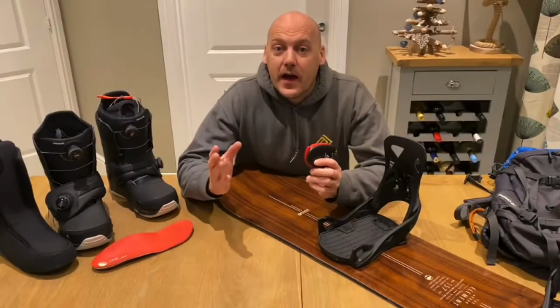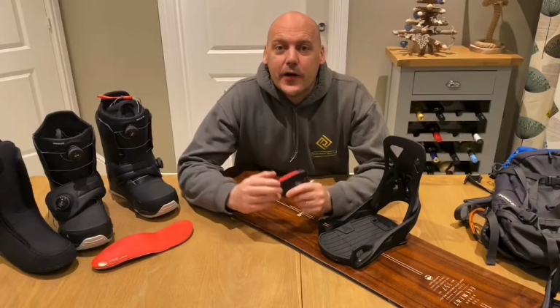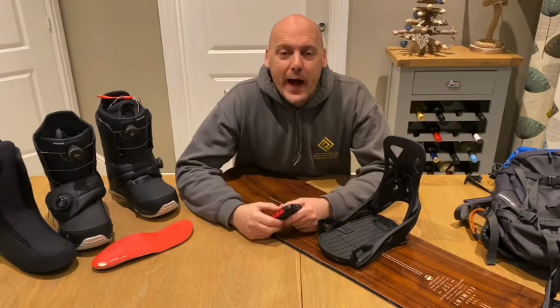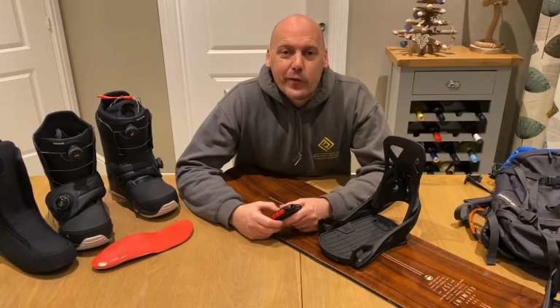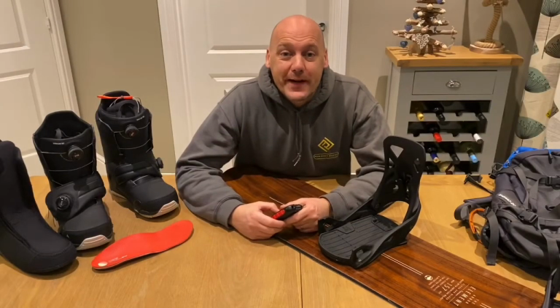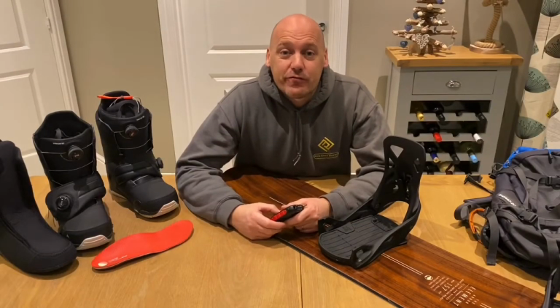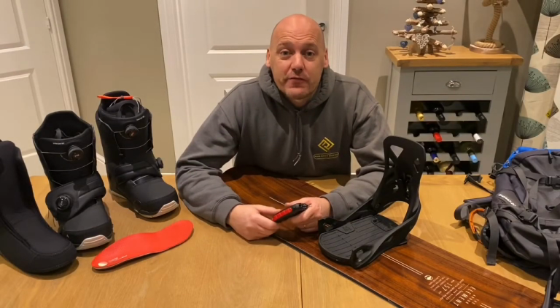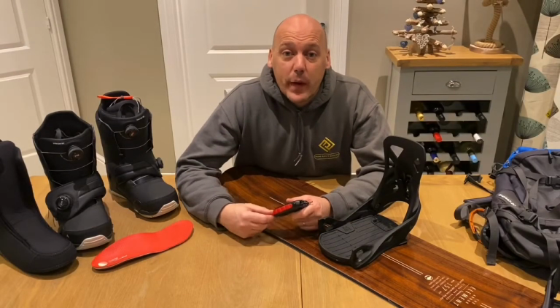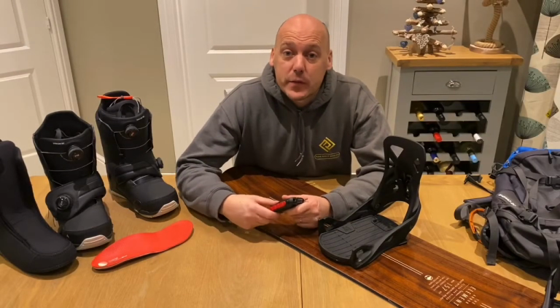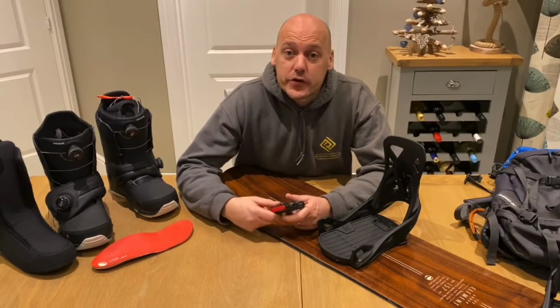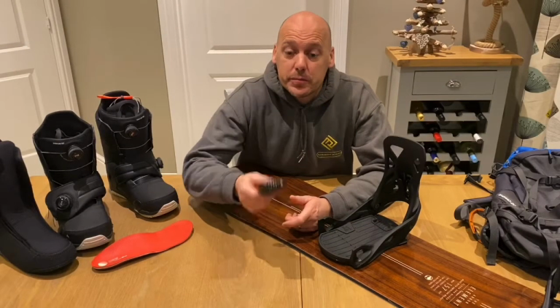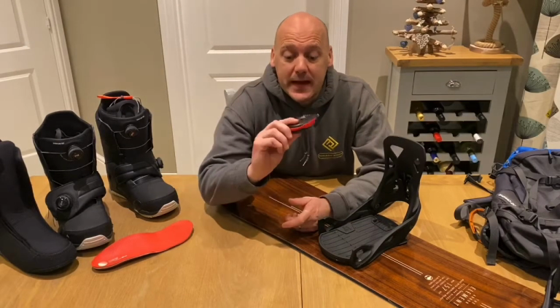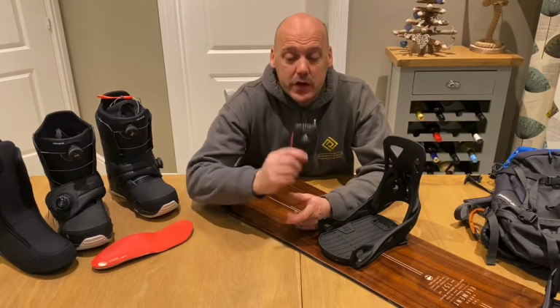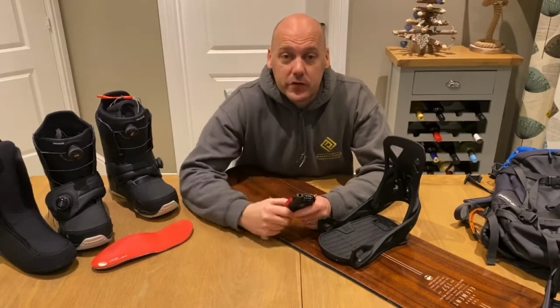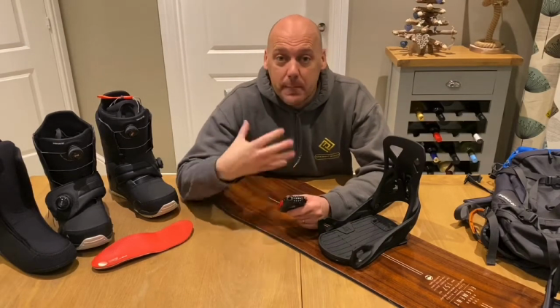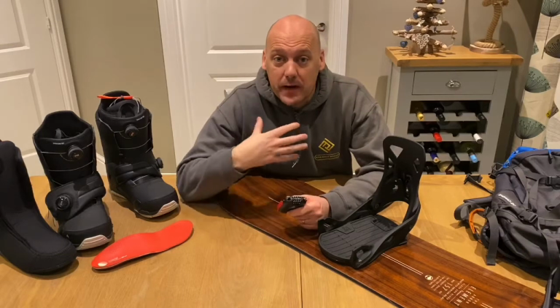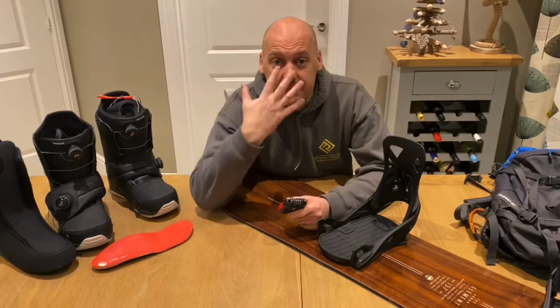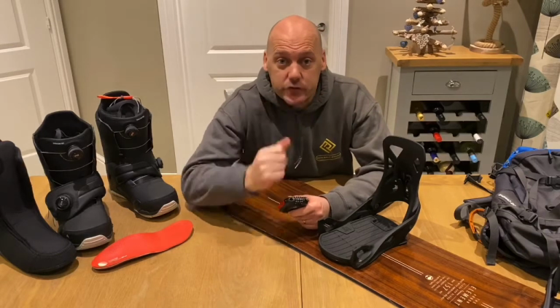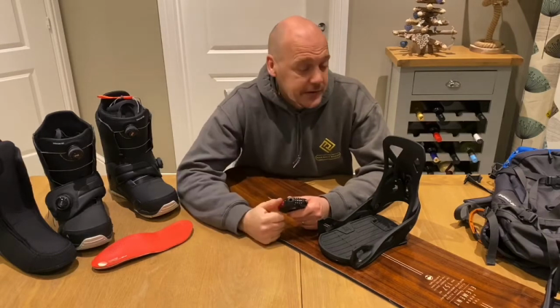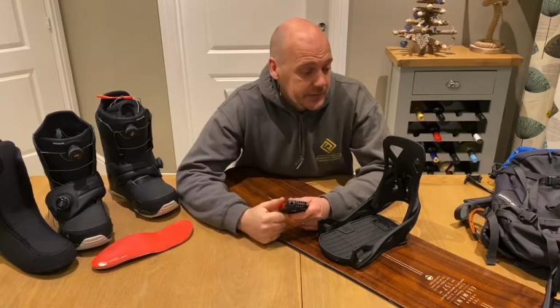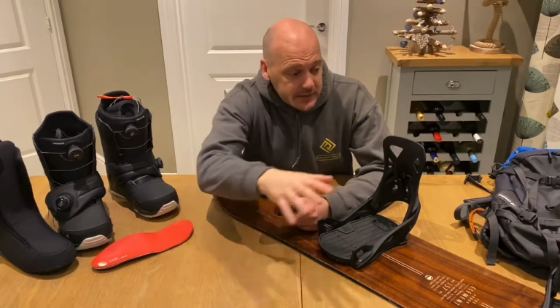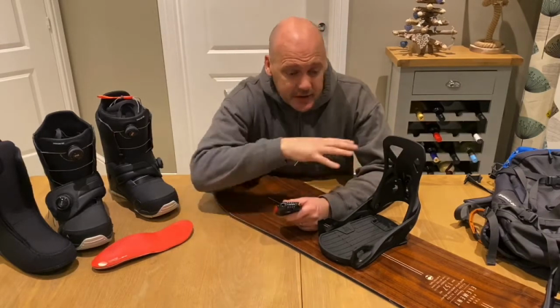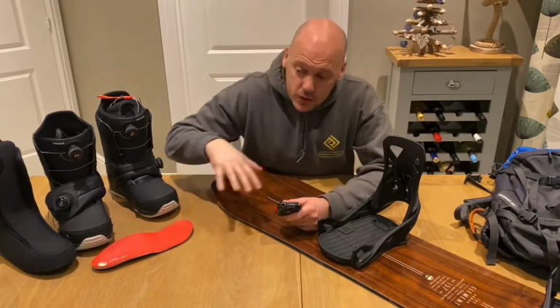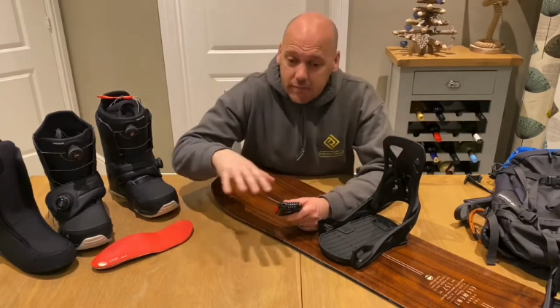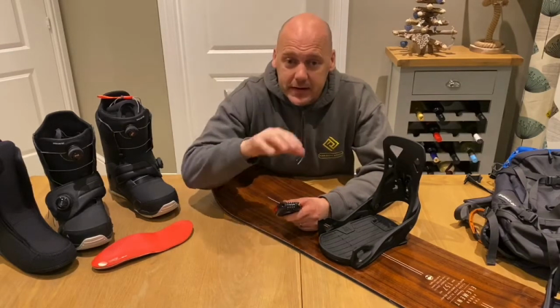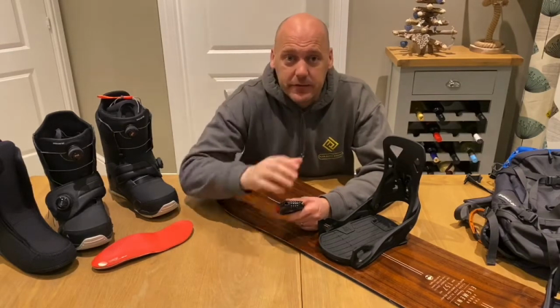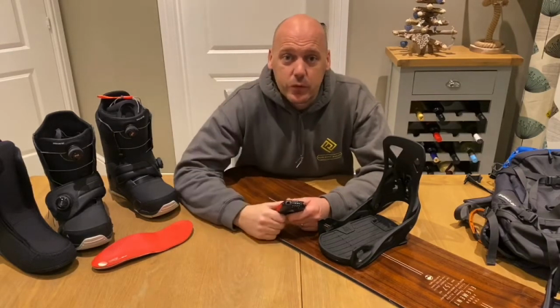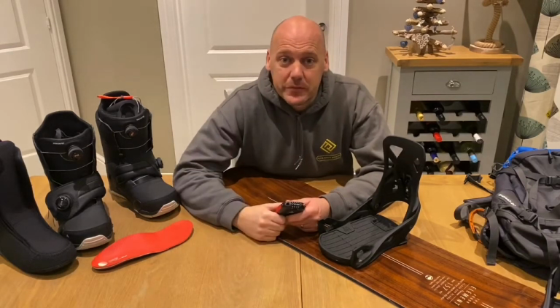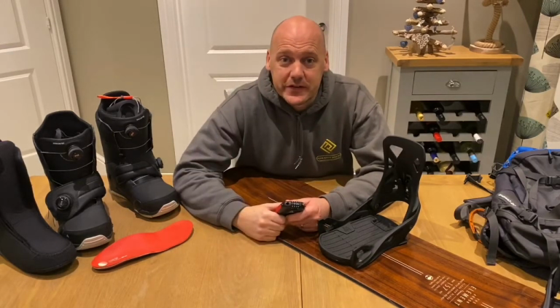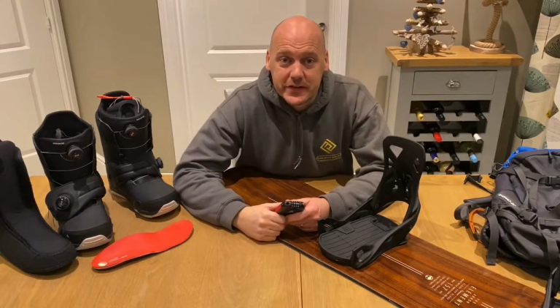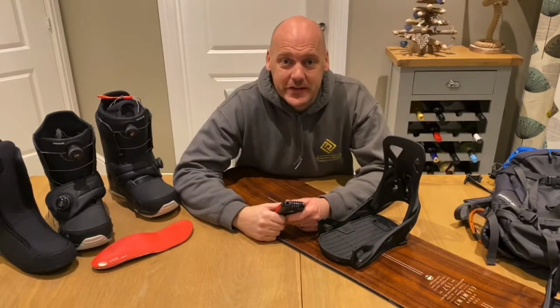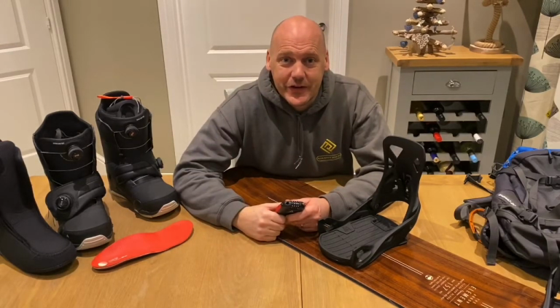Hello and welcome back to the Ride Right Wax It workshop. Today we're going to be doing my five top tips to get your gear ready for the forthcoming season. Let's take a look.